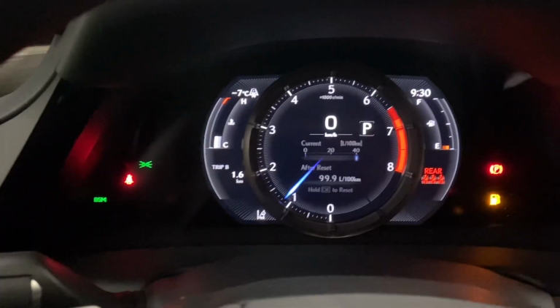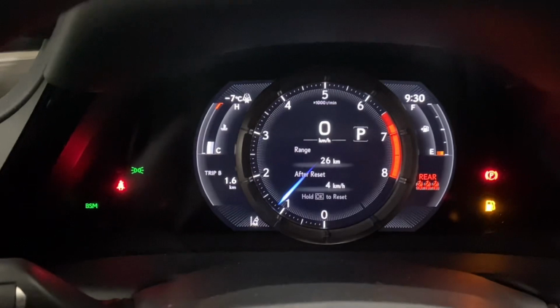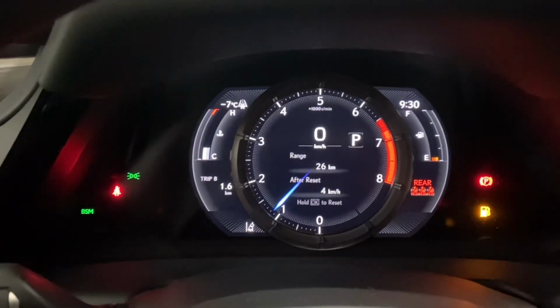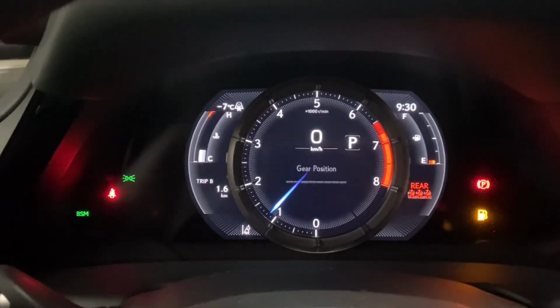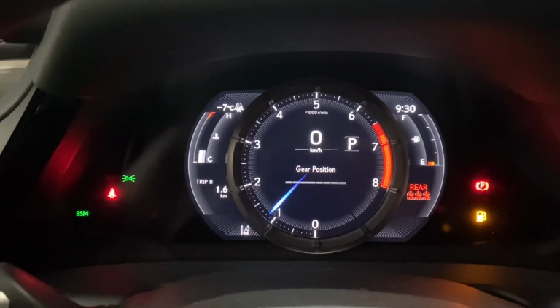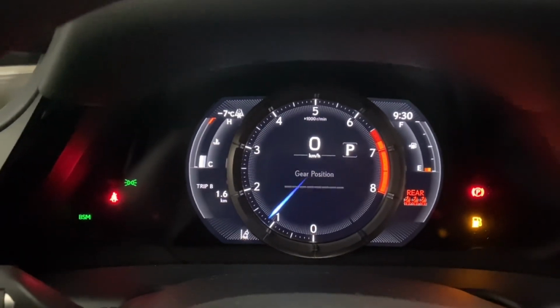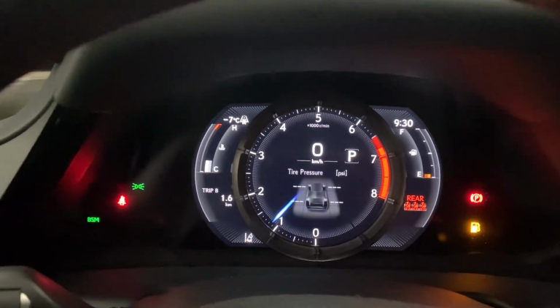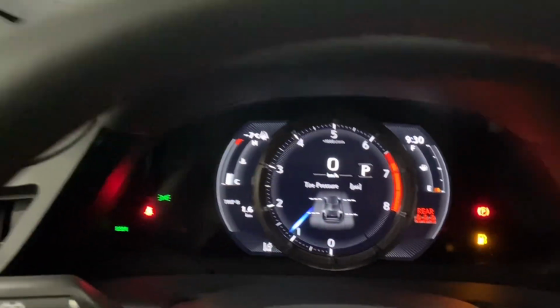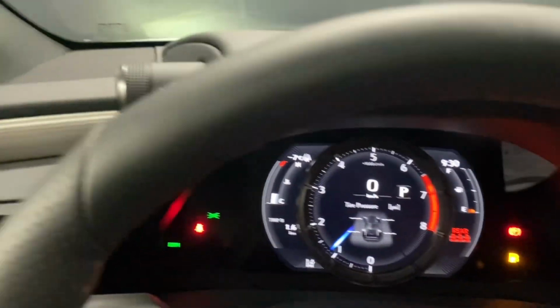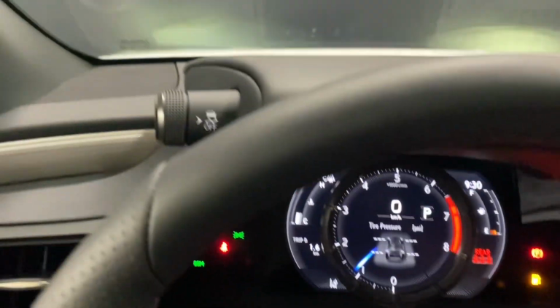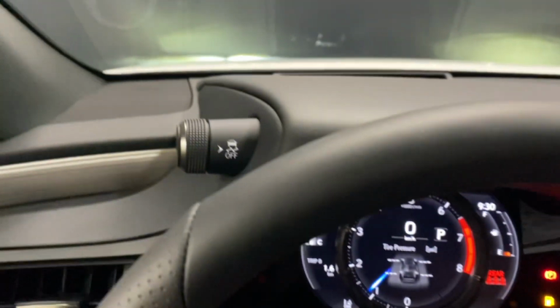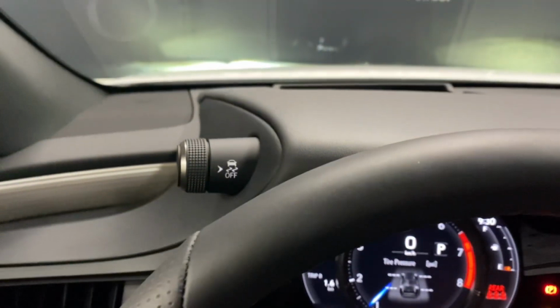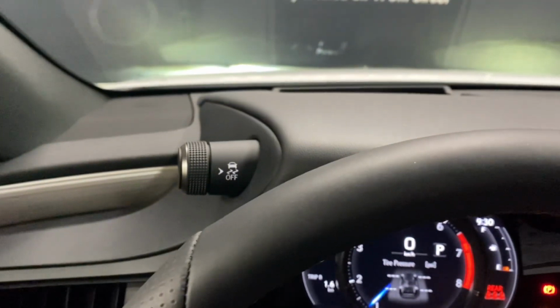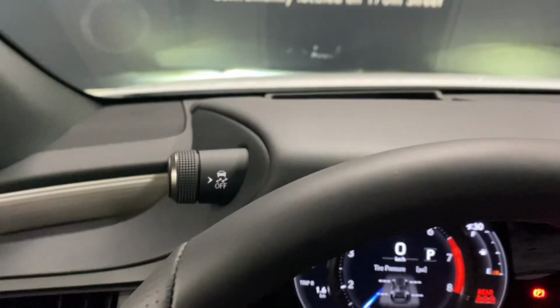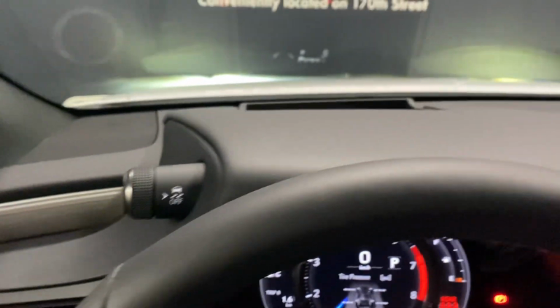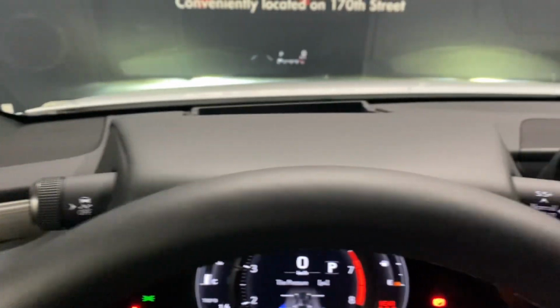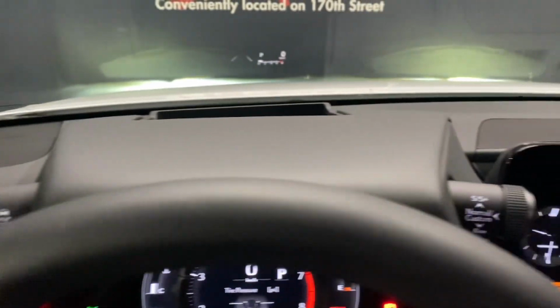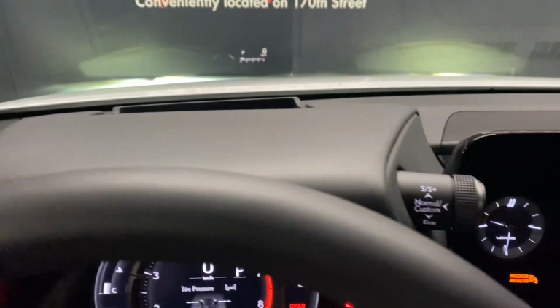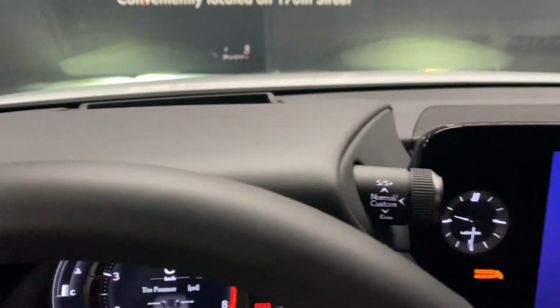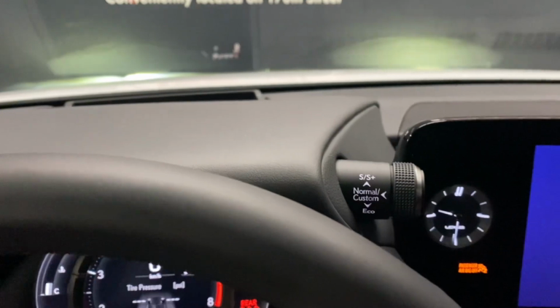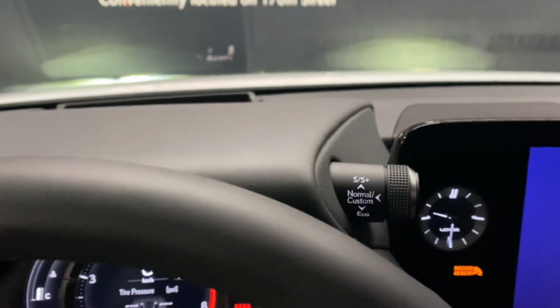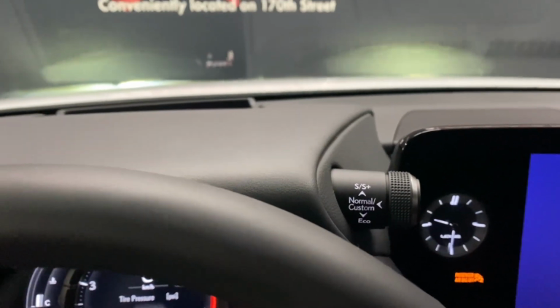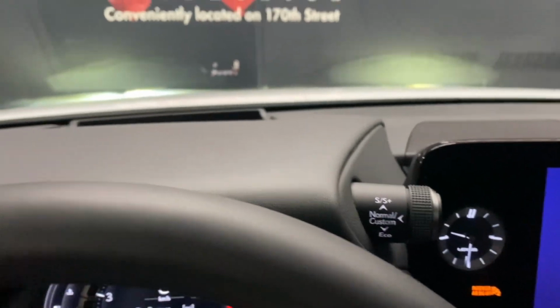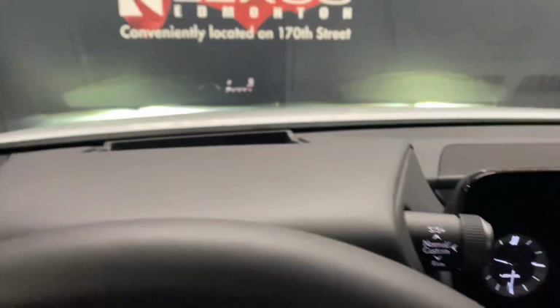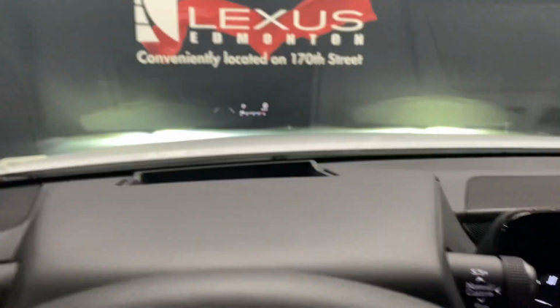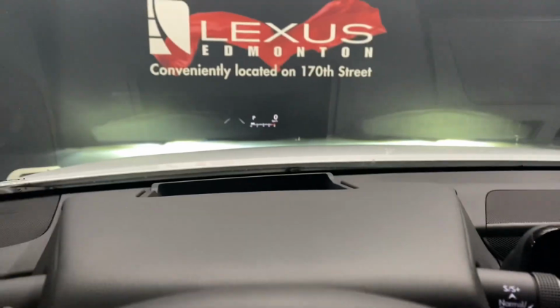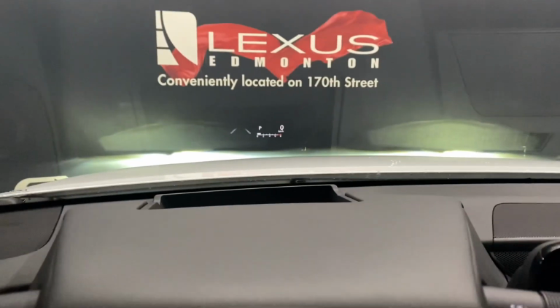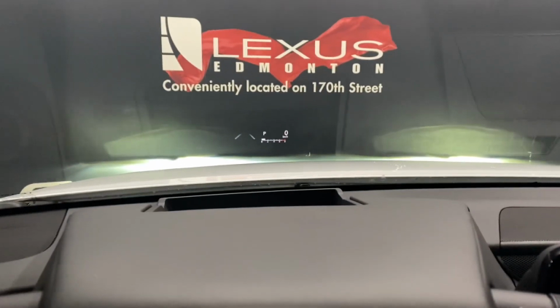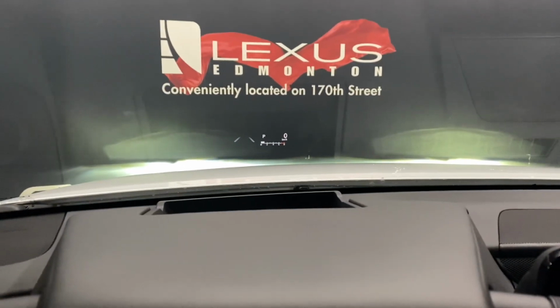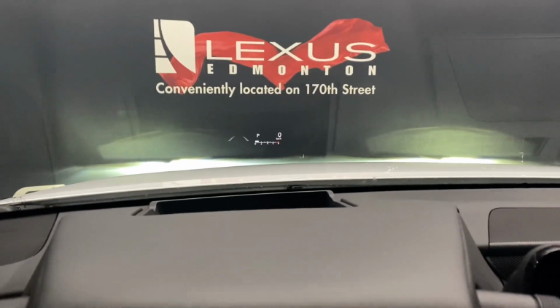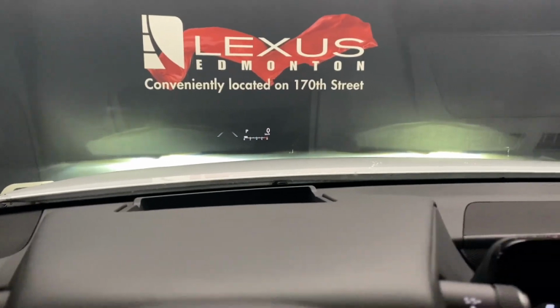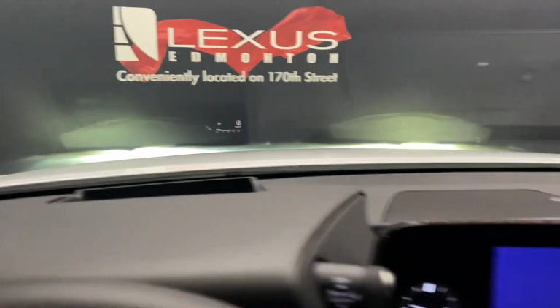You have your cruise control and lane assist settings, and your Bluetooth and audio controls. You also have your multi-infotainment display controls. Up top, you have your traction control and your mode selector. You can also see your heads-up display in the middle.